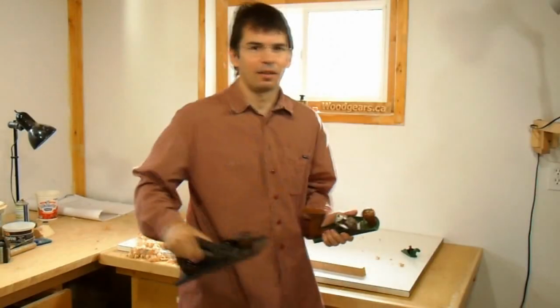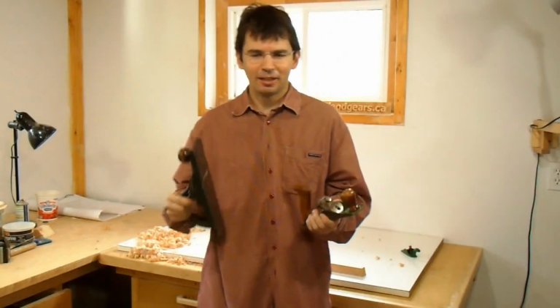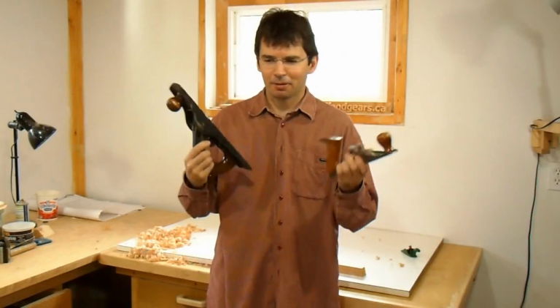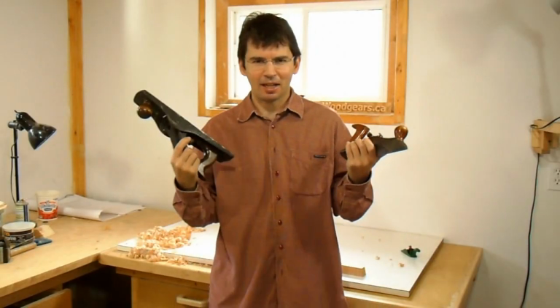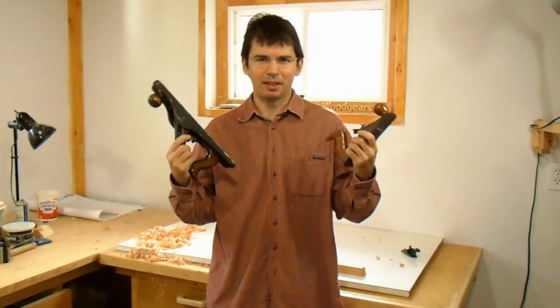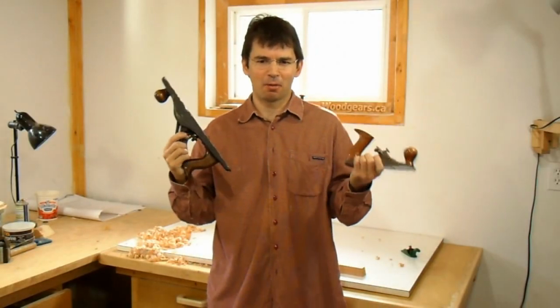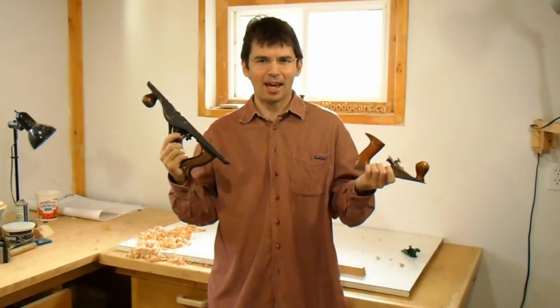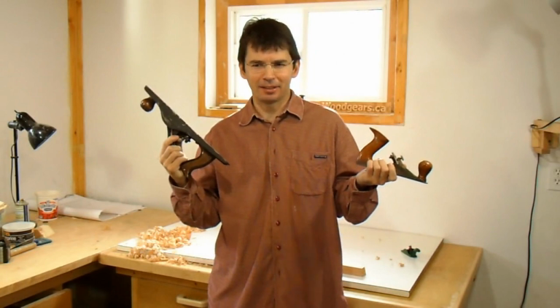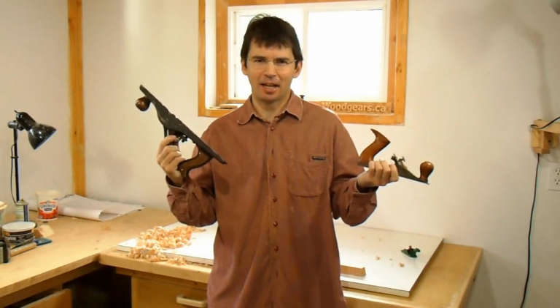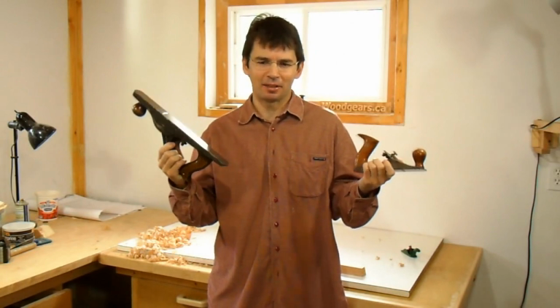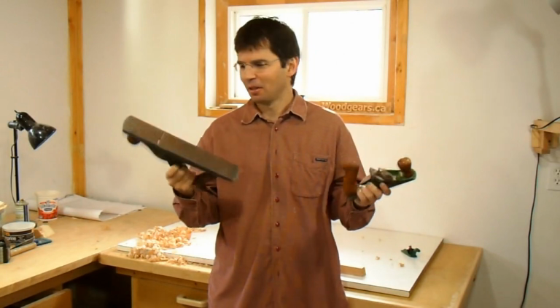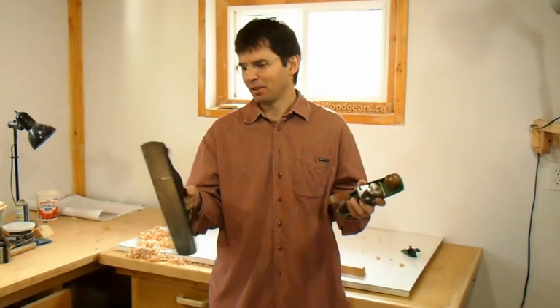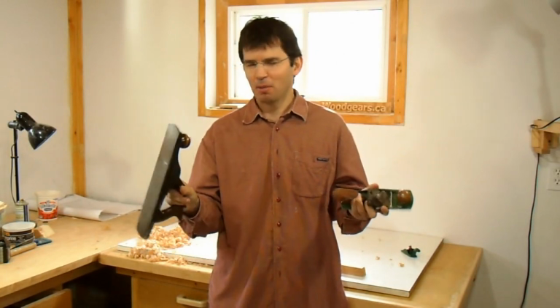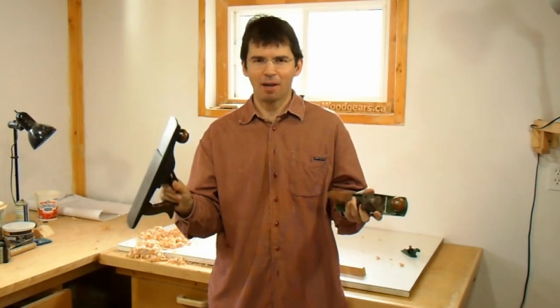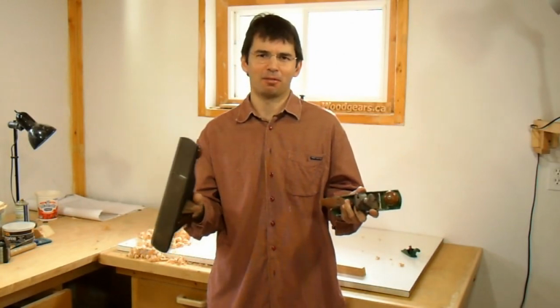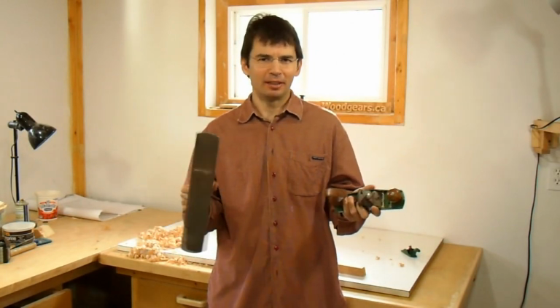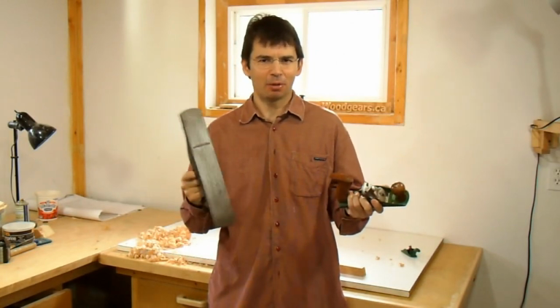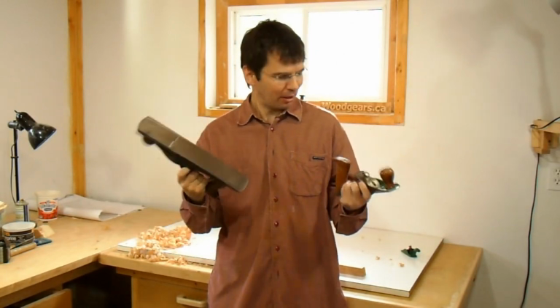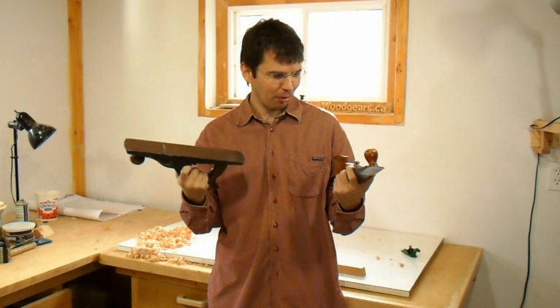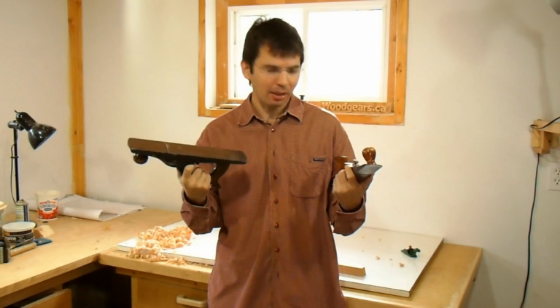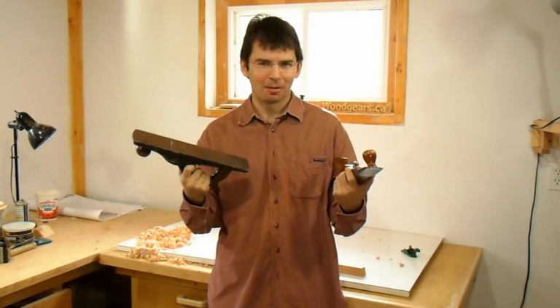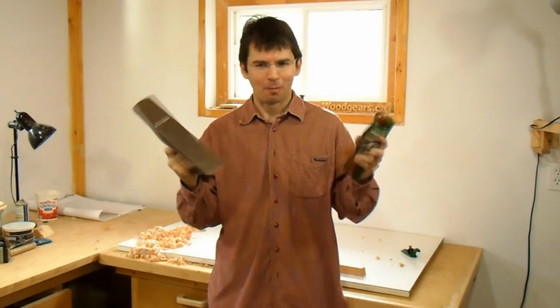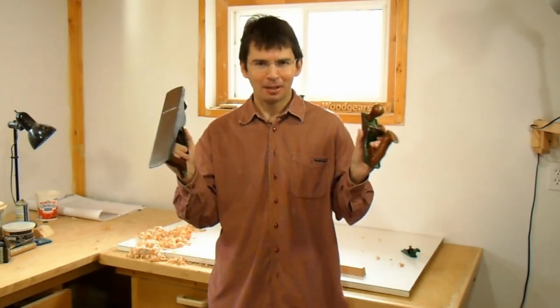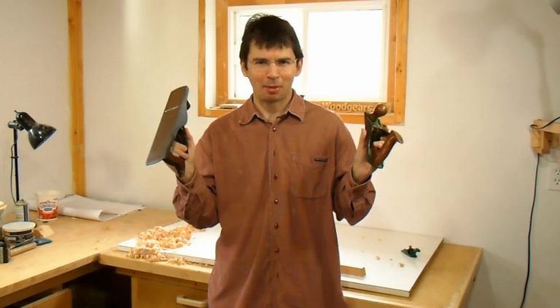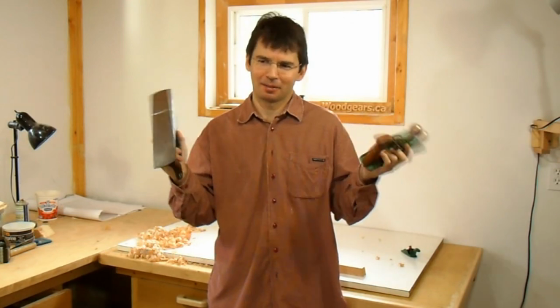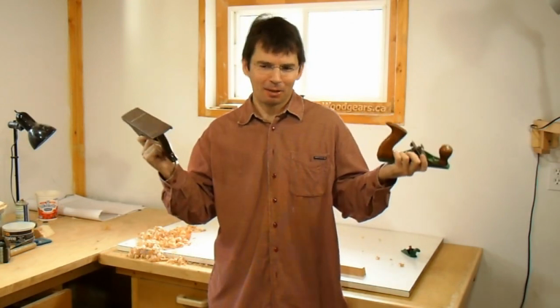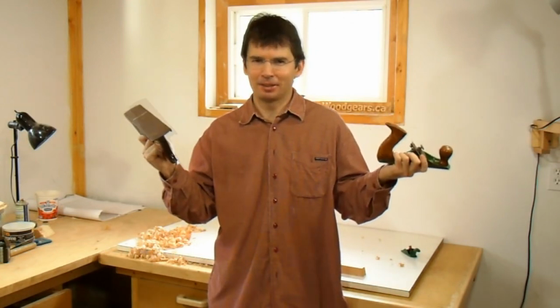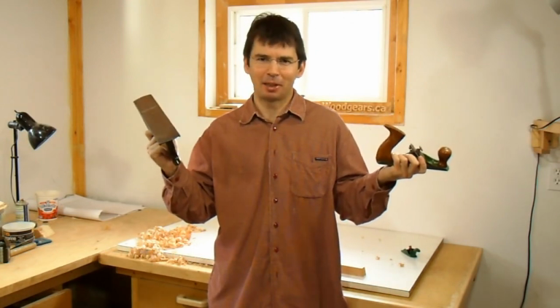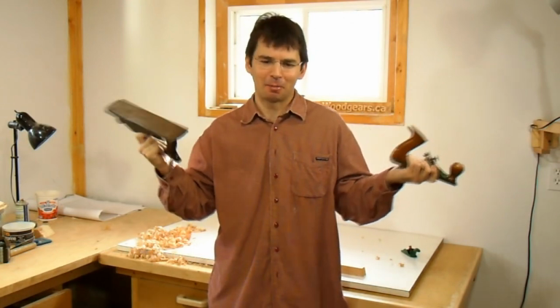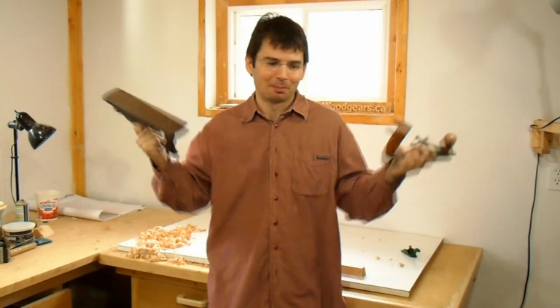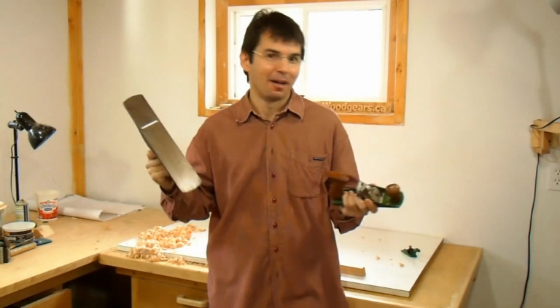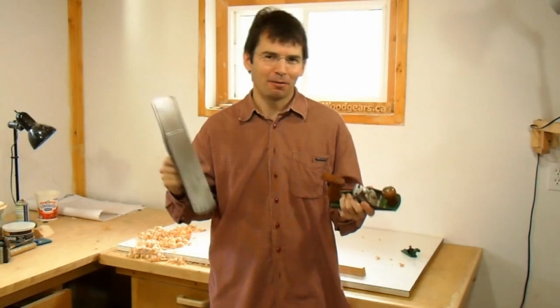I like to think of some of these hand planes as sort of the anti-Lee Nielsen hand planes, because they're pretty much the opposite of what Lee Nielsen prides themselves for with their hand planes. But I really like these planes, and I don't have any Lee Nielsen planes, so good enough for me.